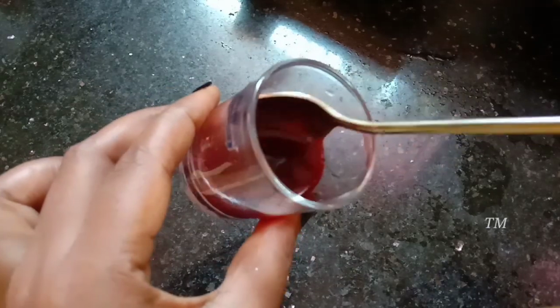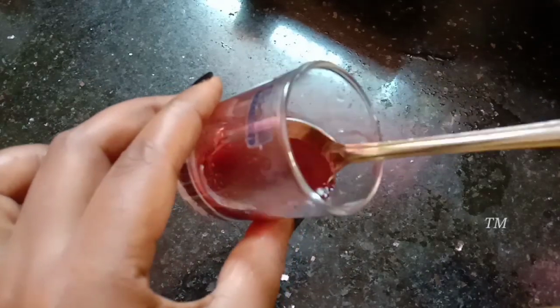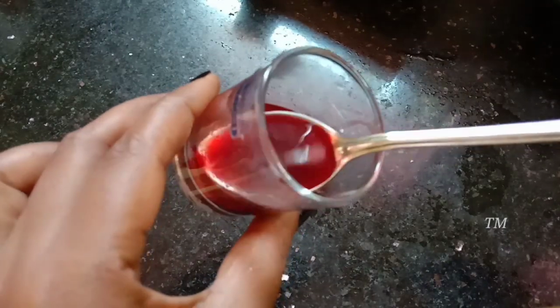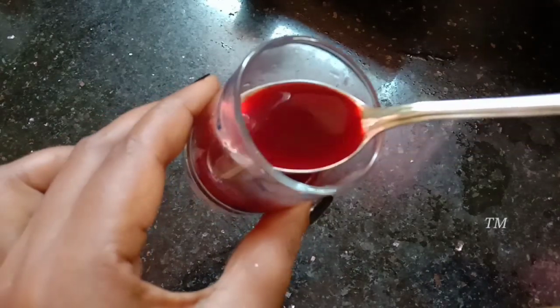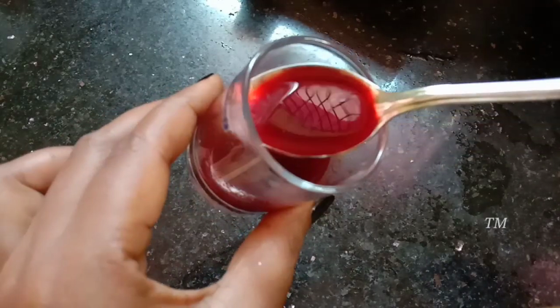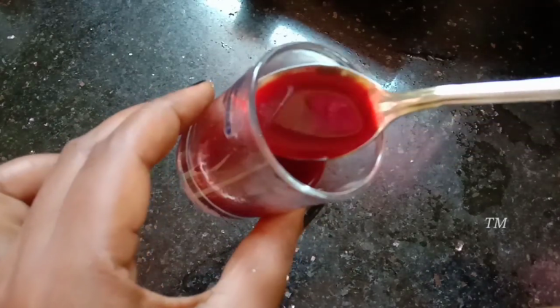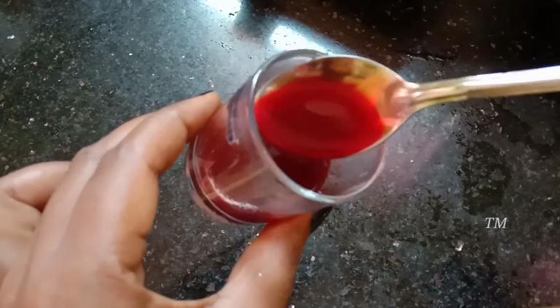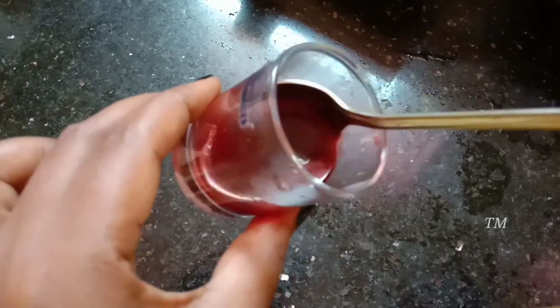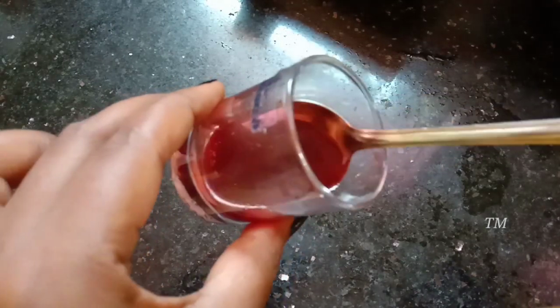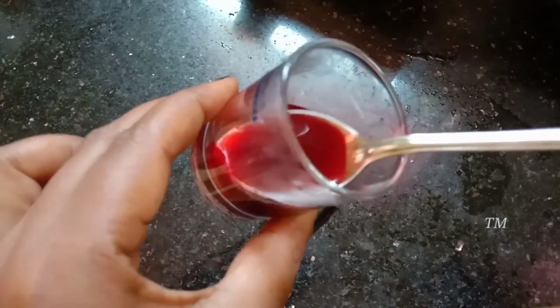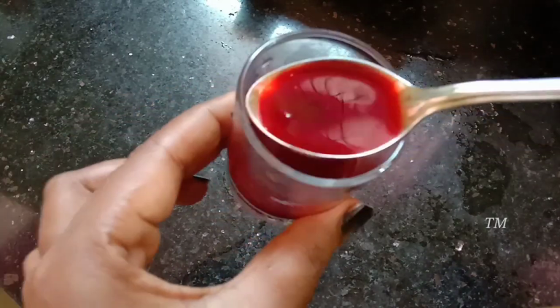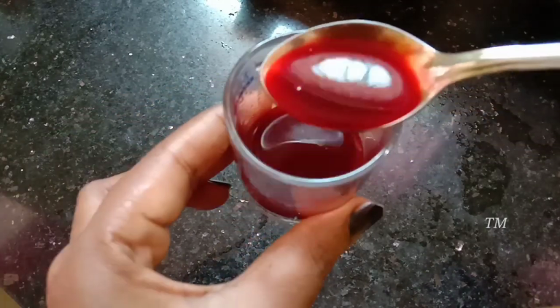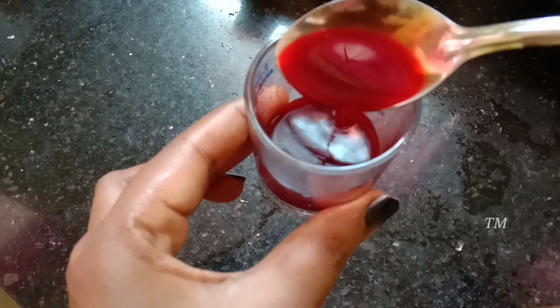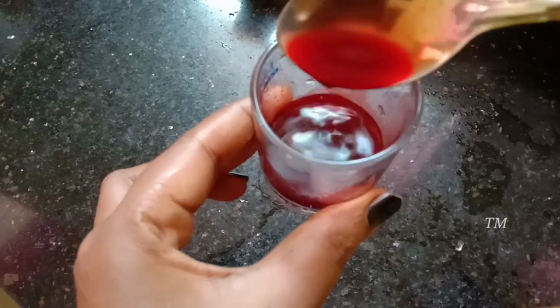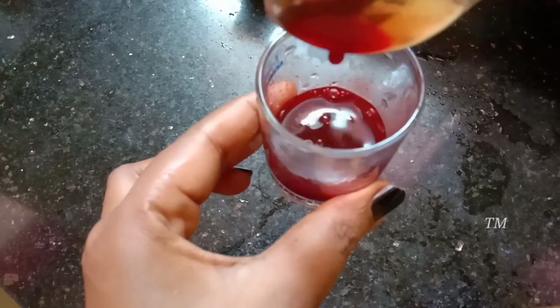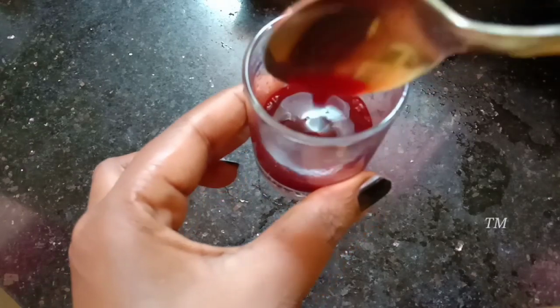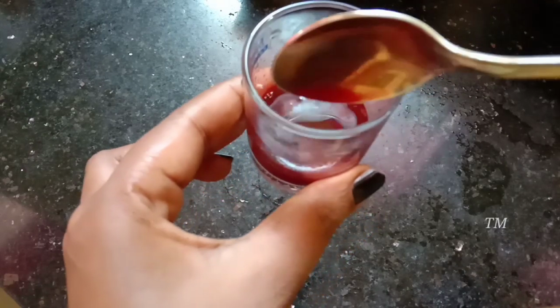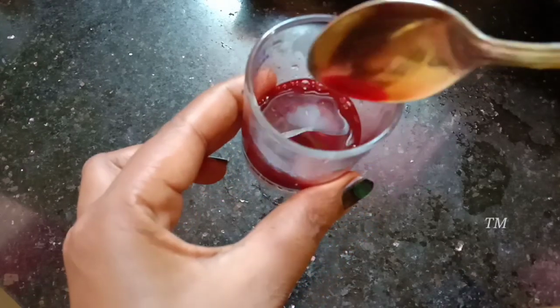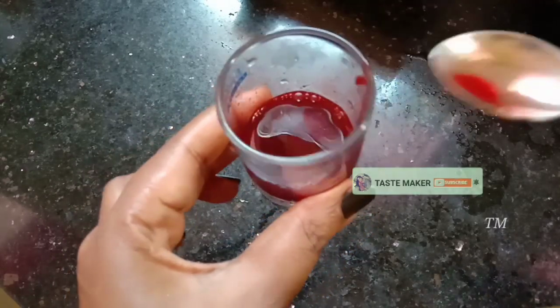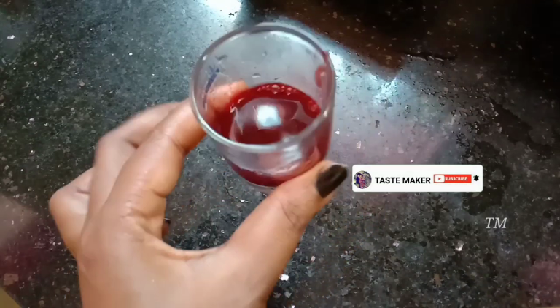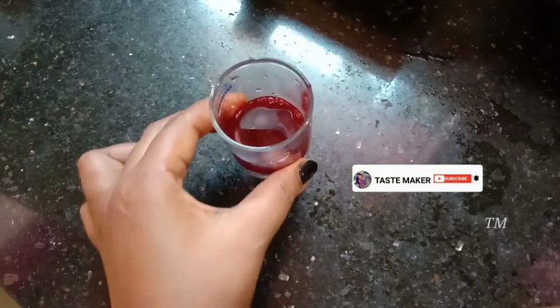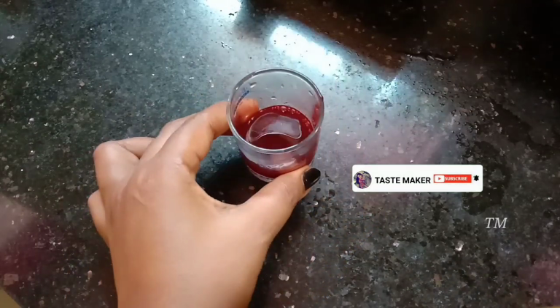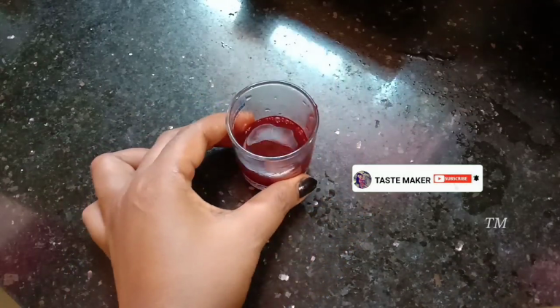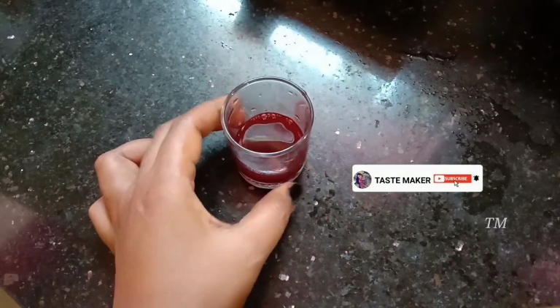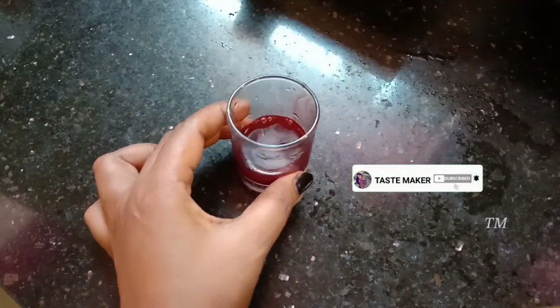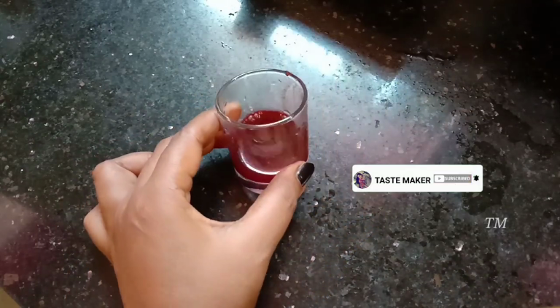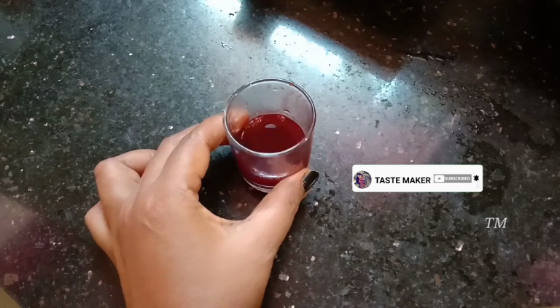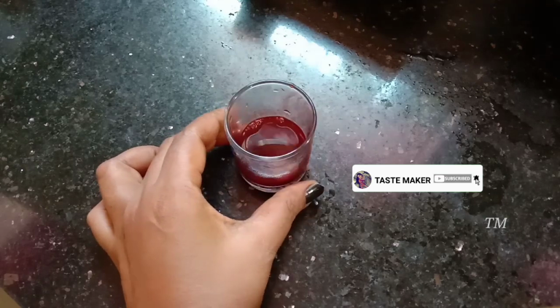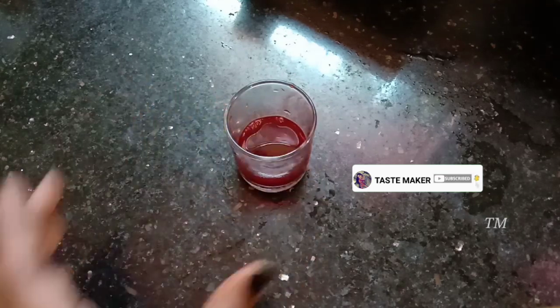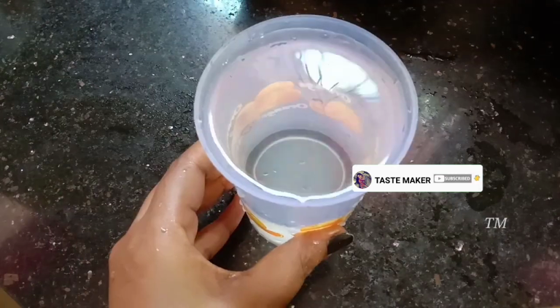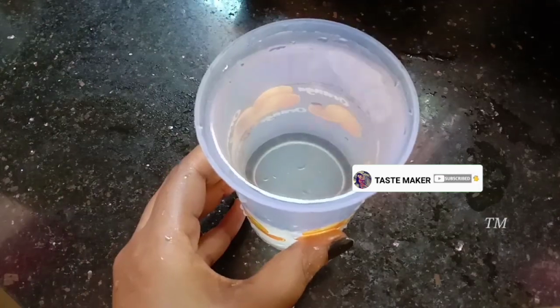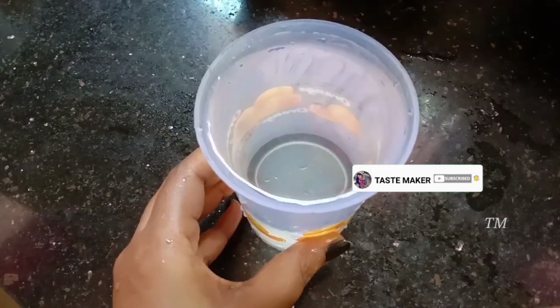We rolled out the white color. We rolled out all the white color.